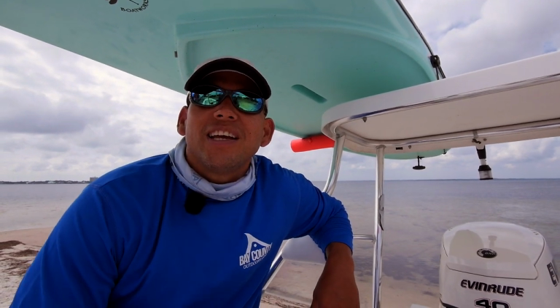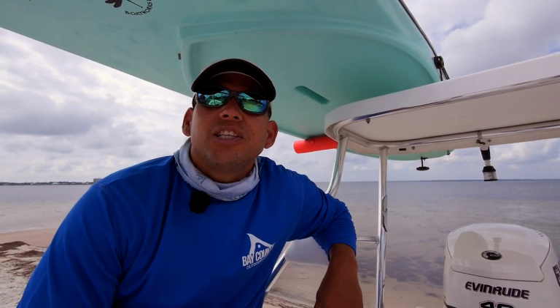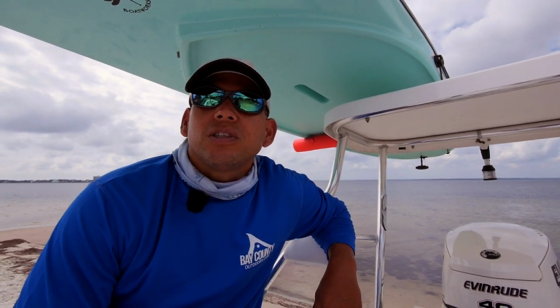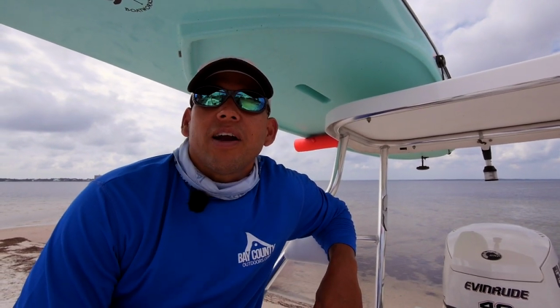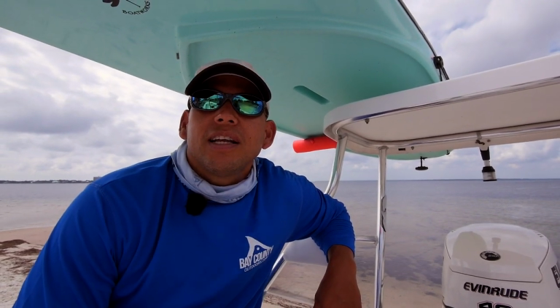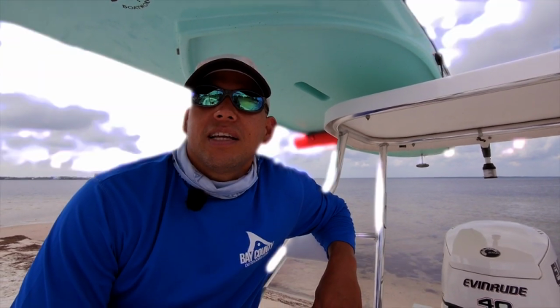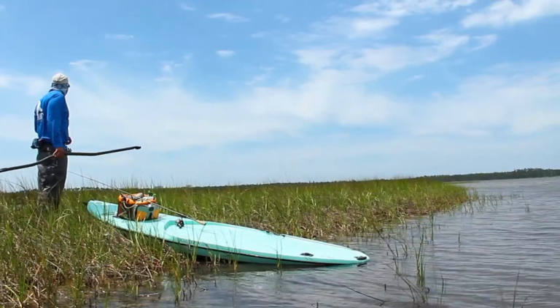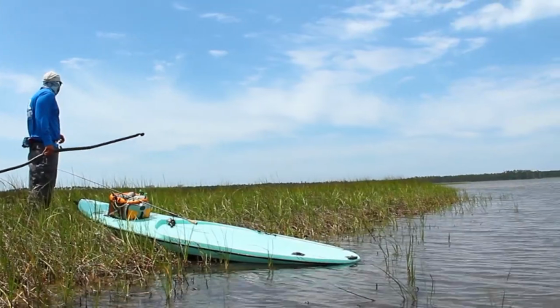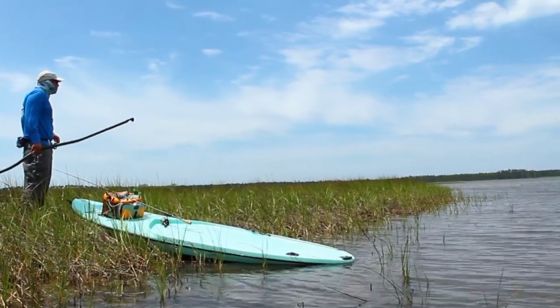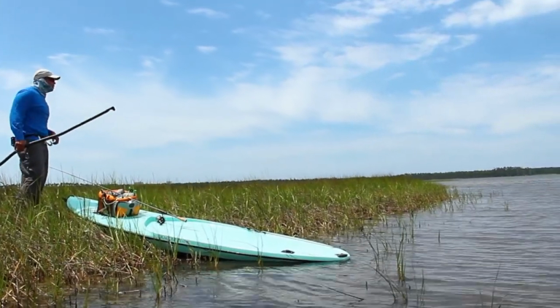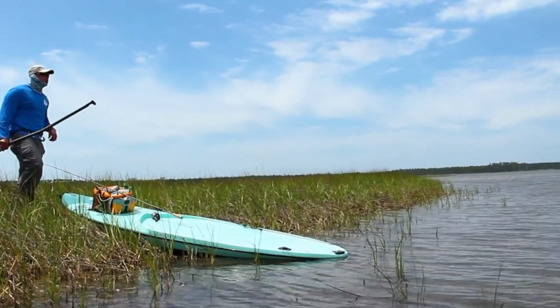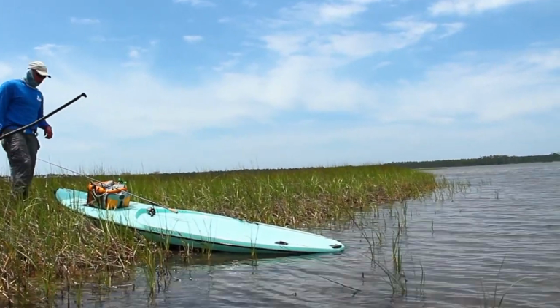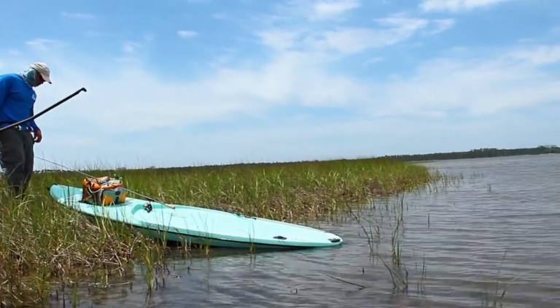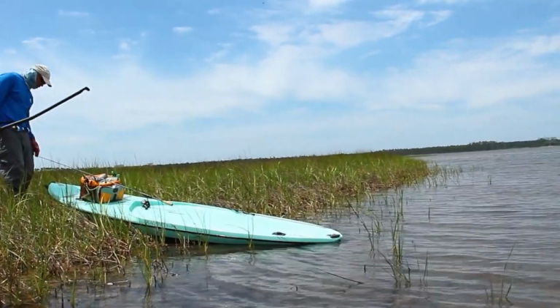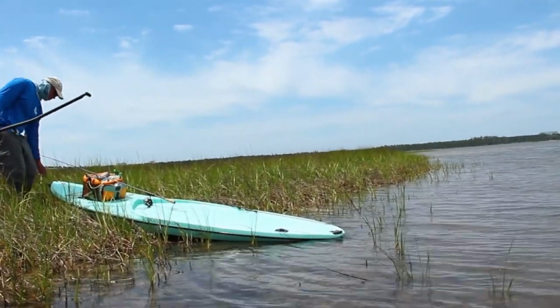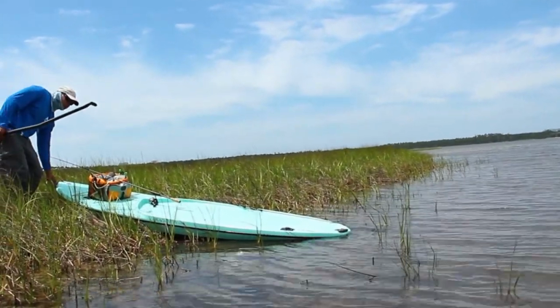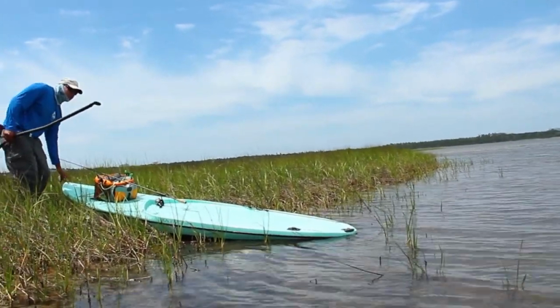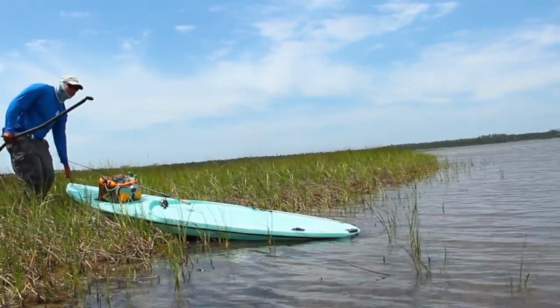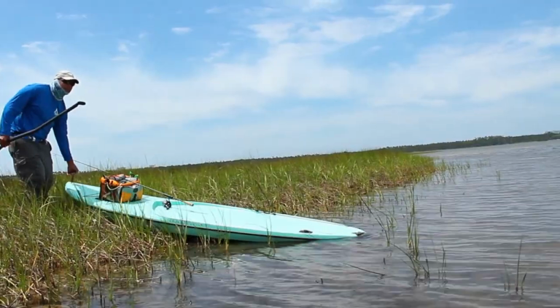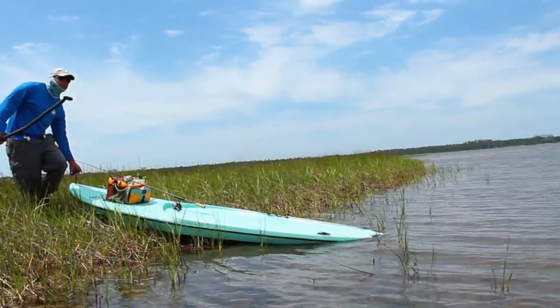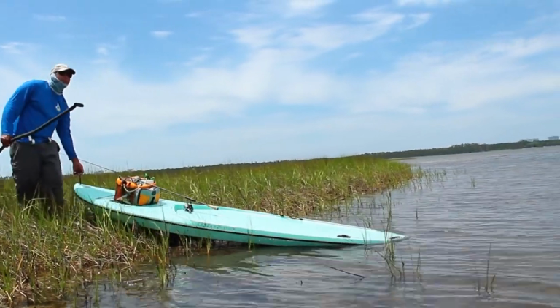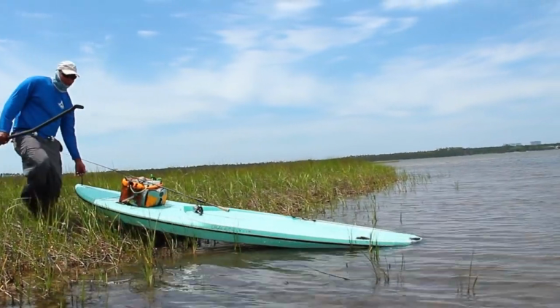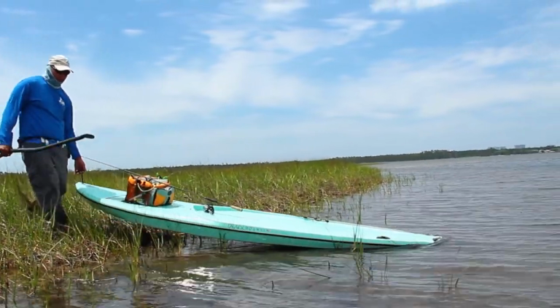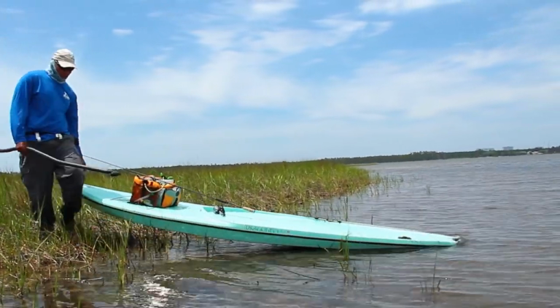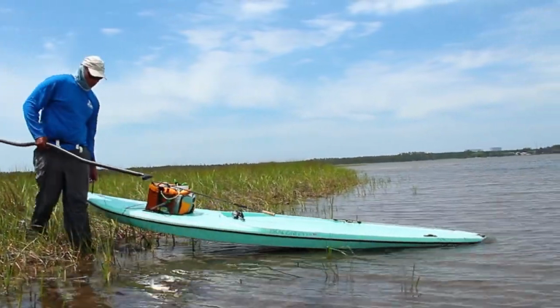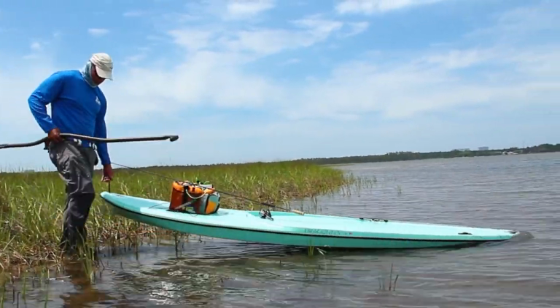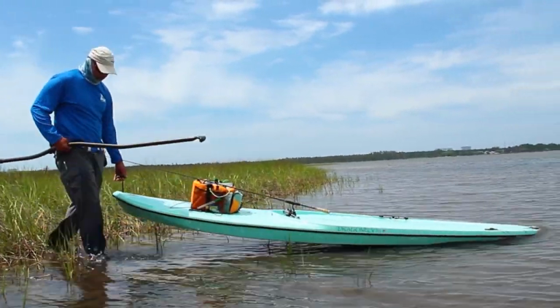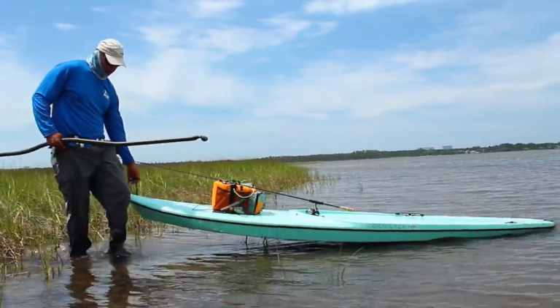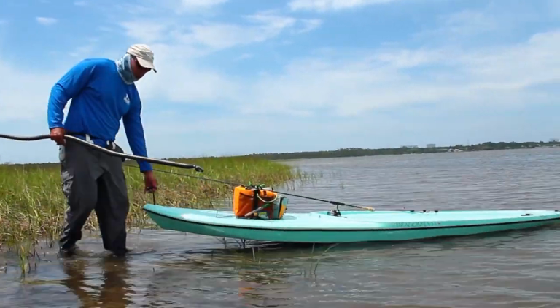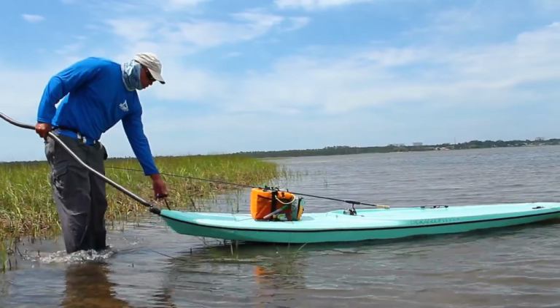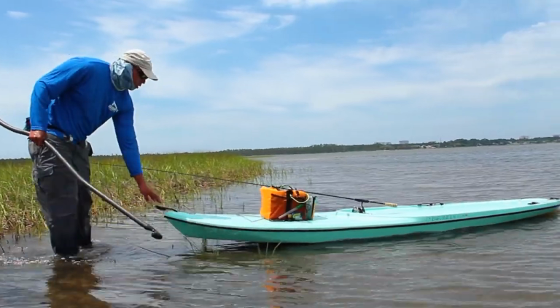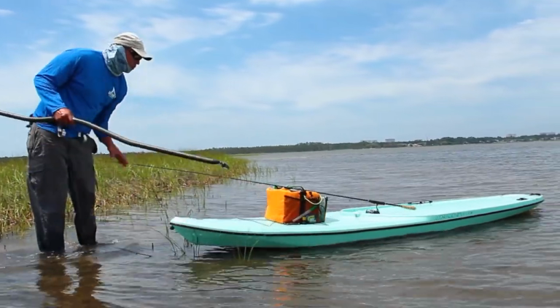We got out there to the flat we wanted to get in on — where it's hard to access just by board — so we were on the mother boat and jumped out over a flat.